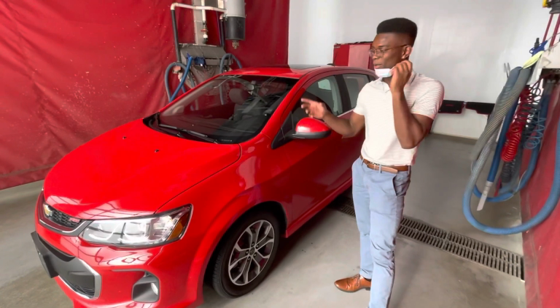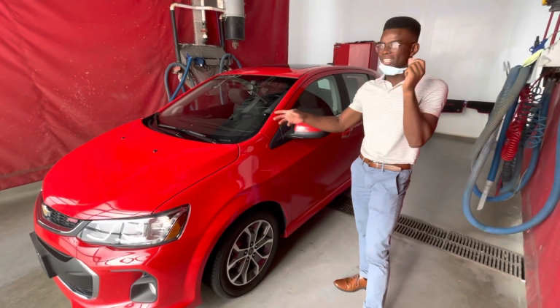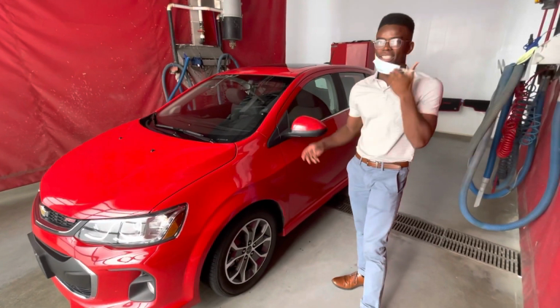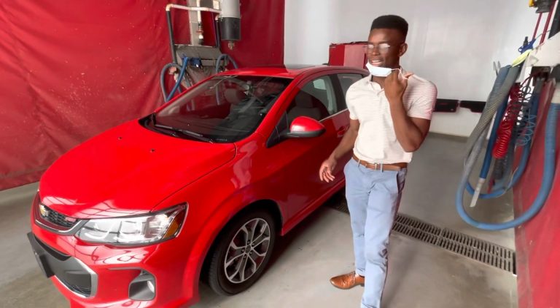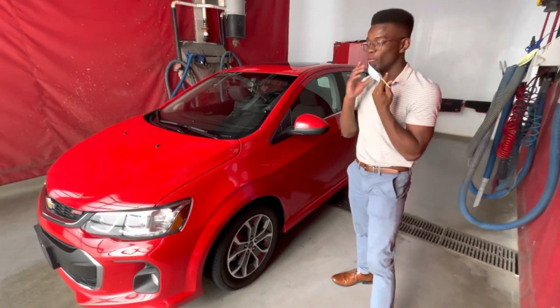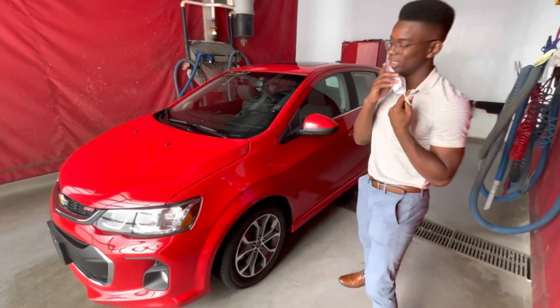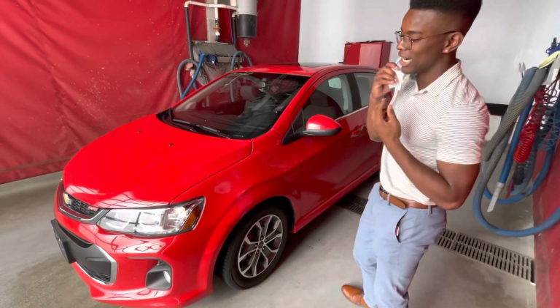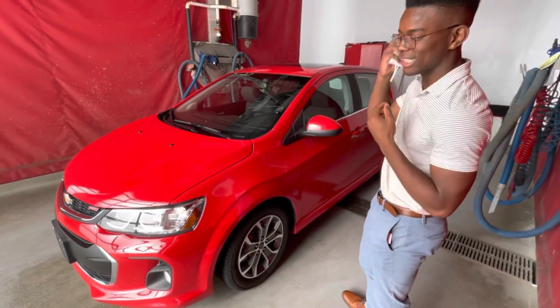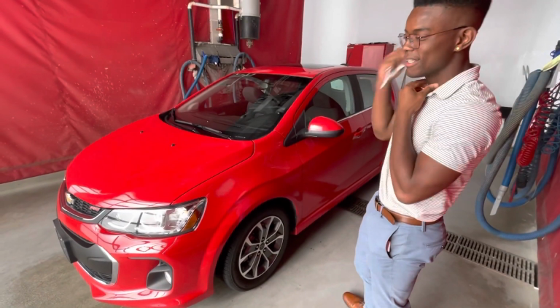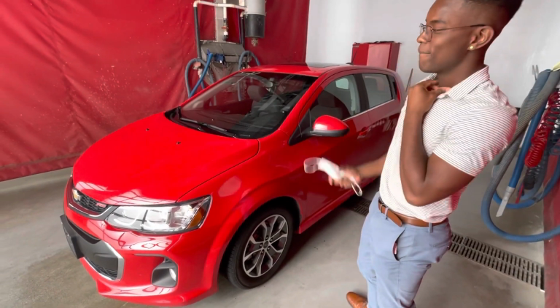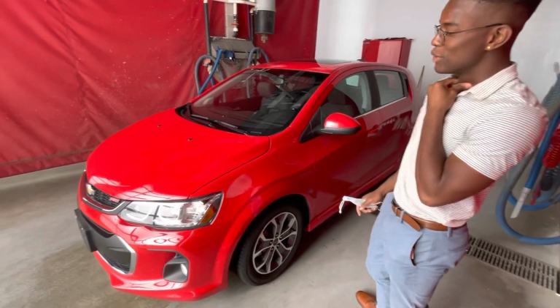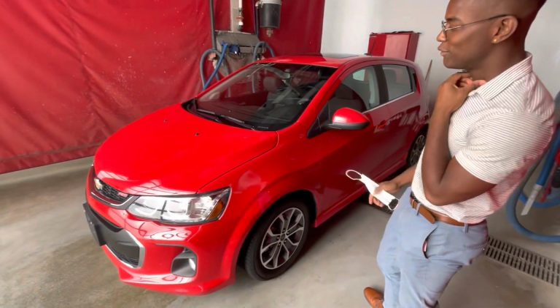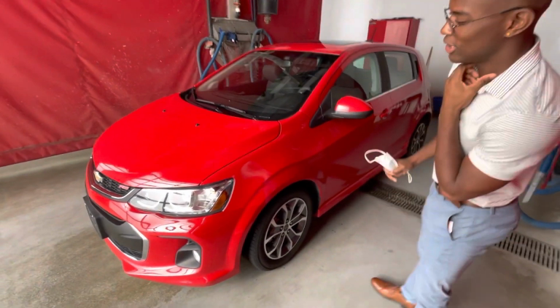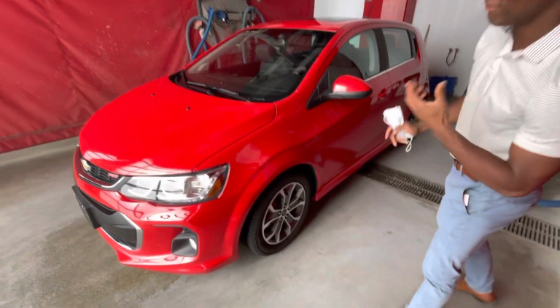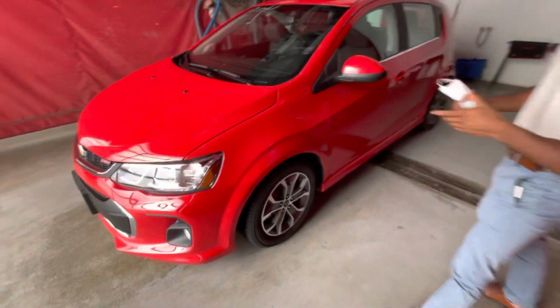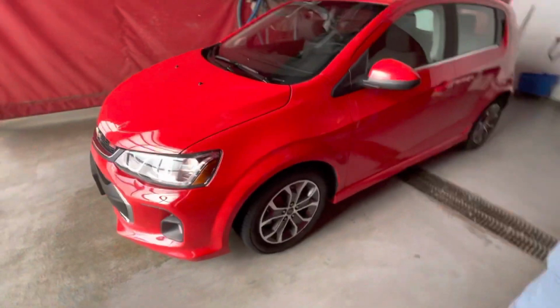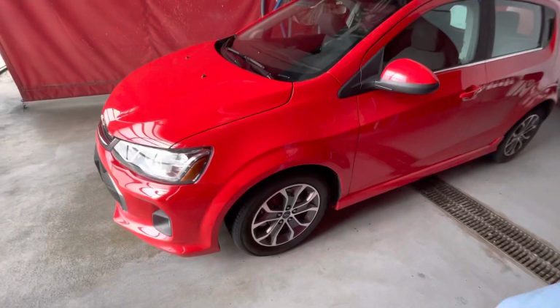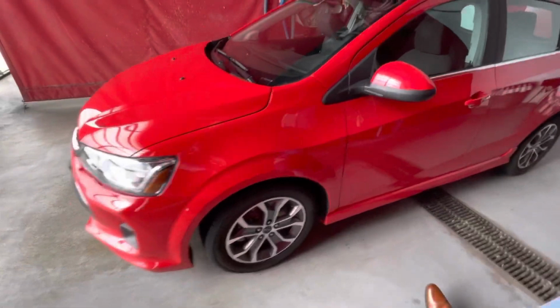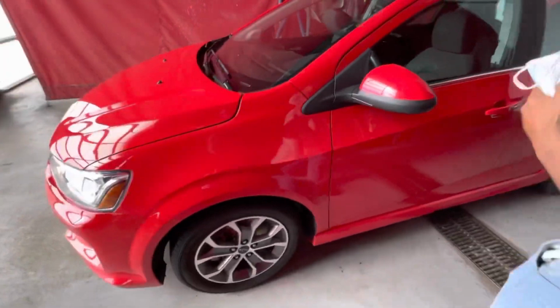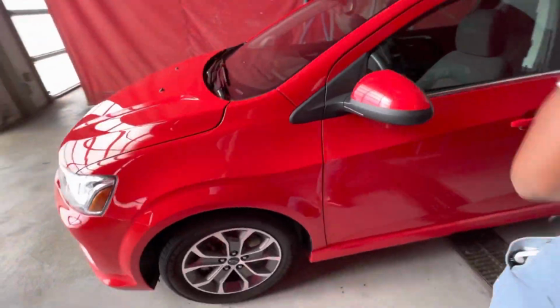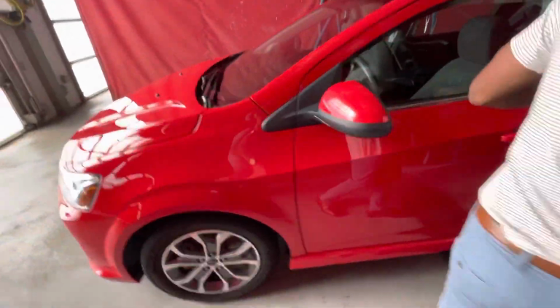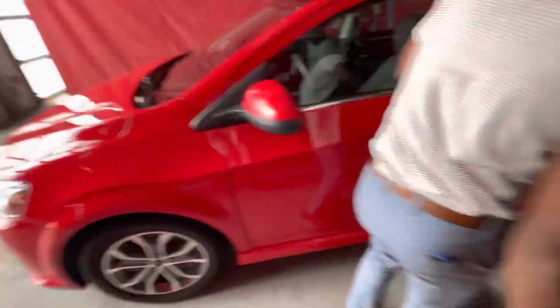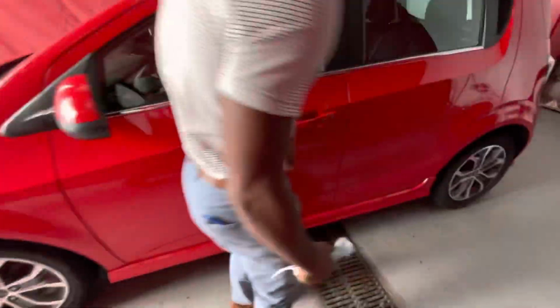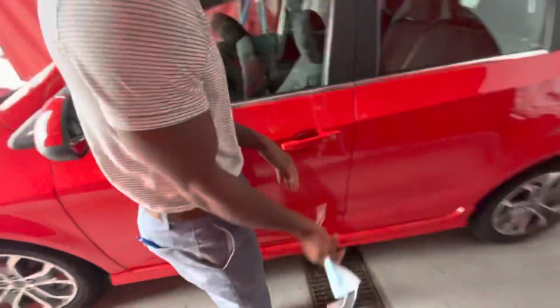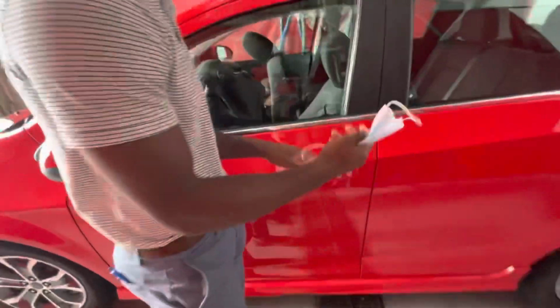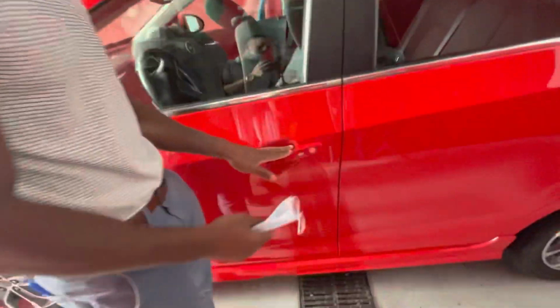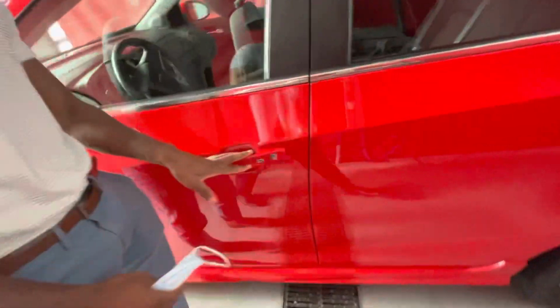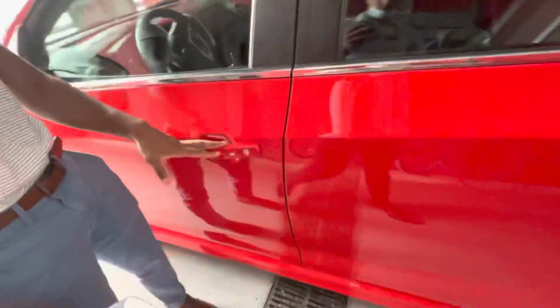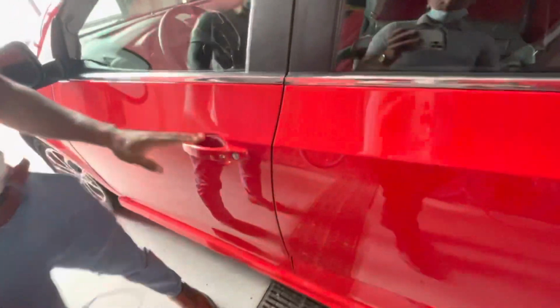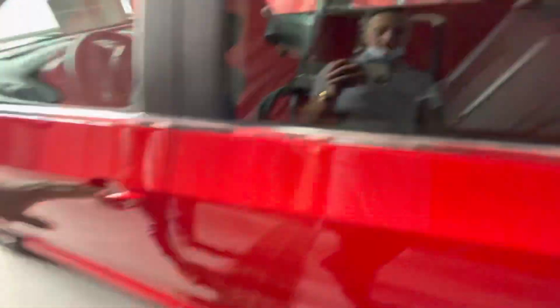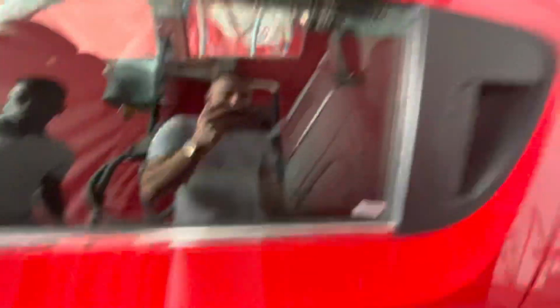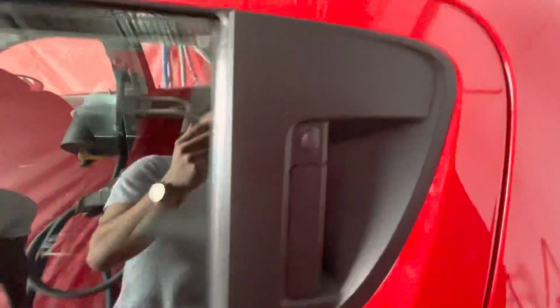So underneath the hood you'll have a four-cylinder engine, beautiful on fuel and cheap. Go over to the side to get the keyless entry on all four doors.